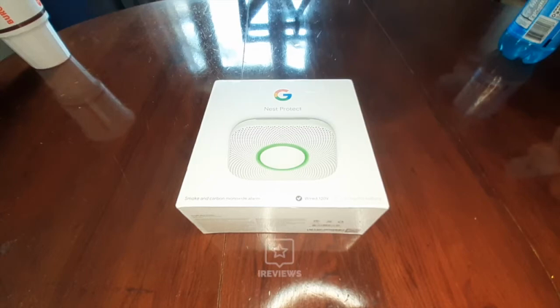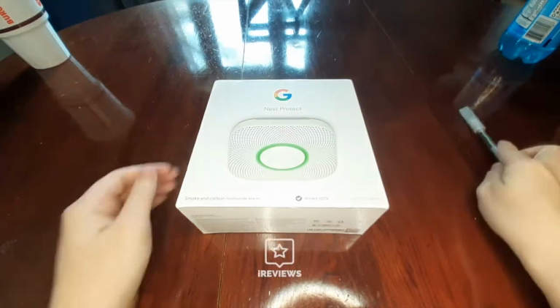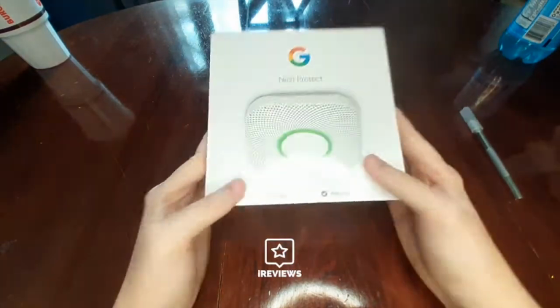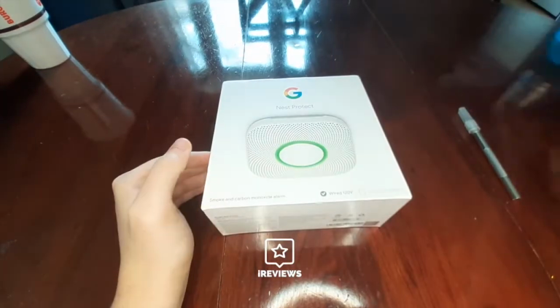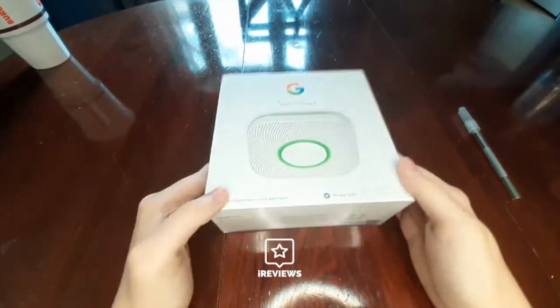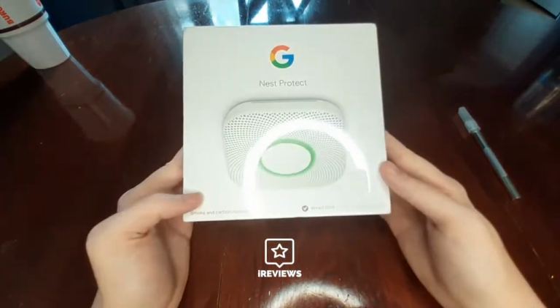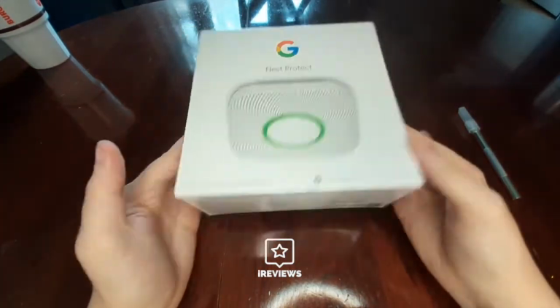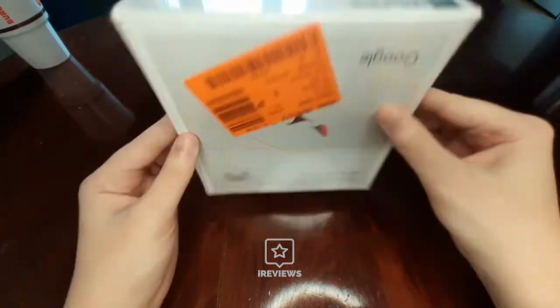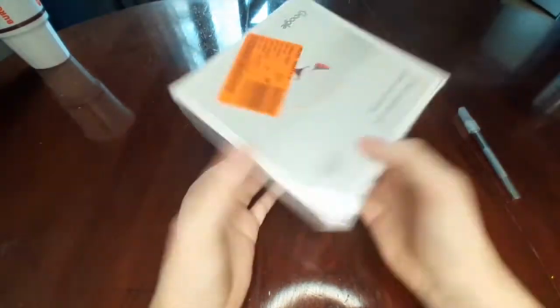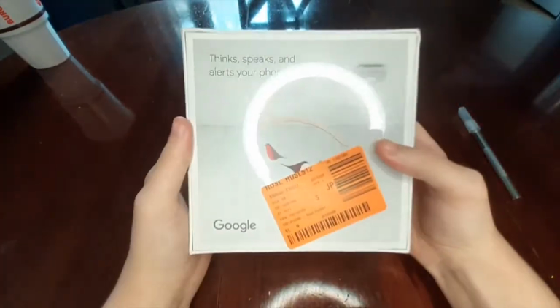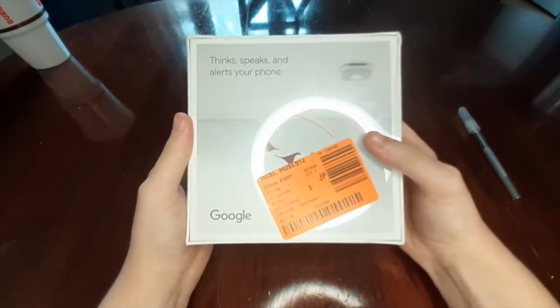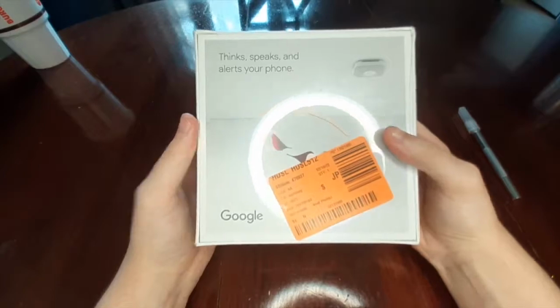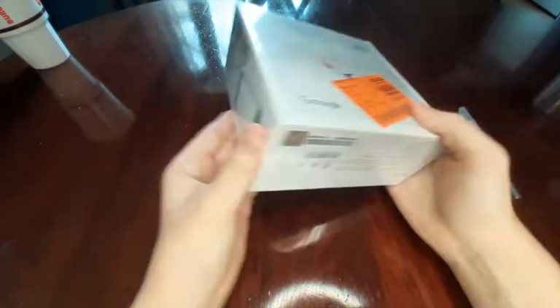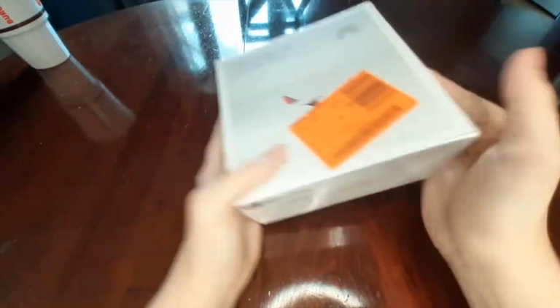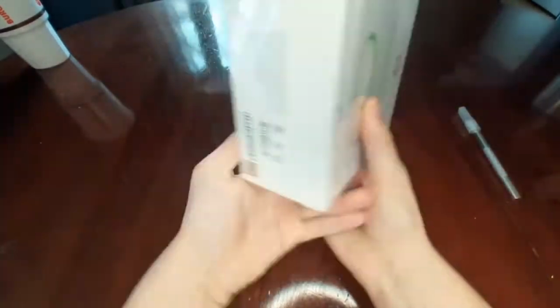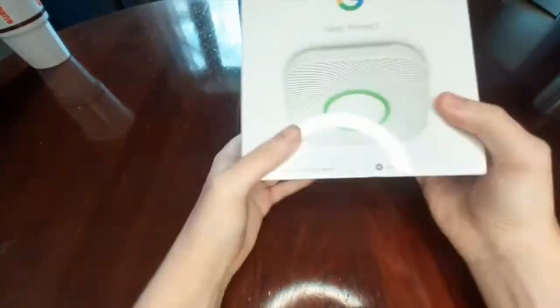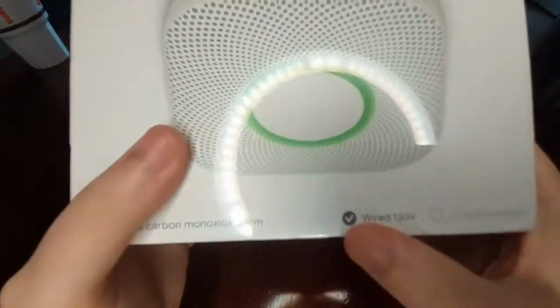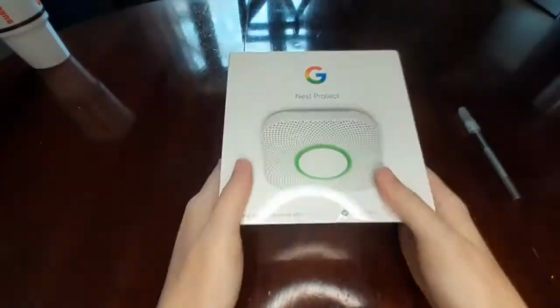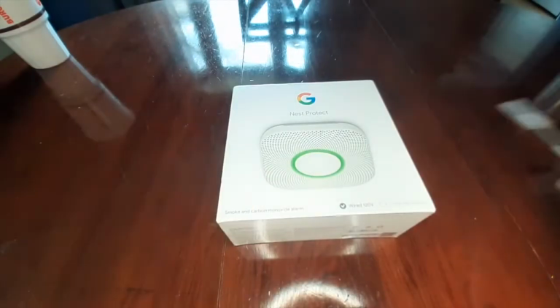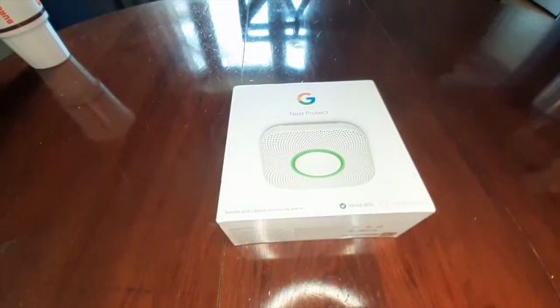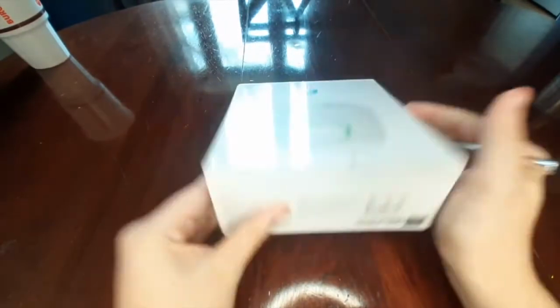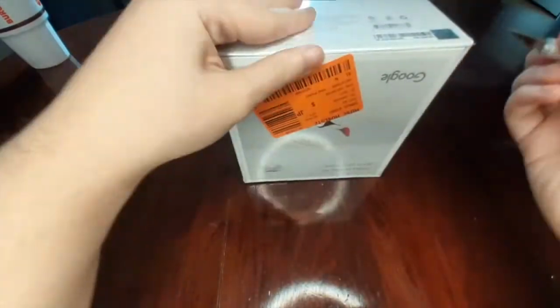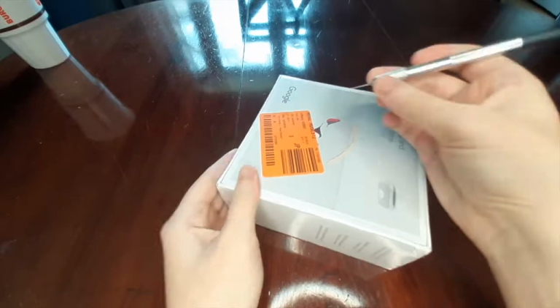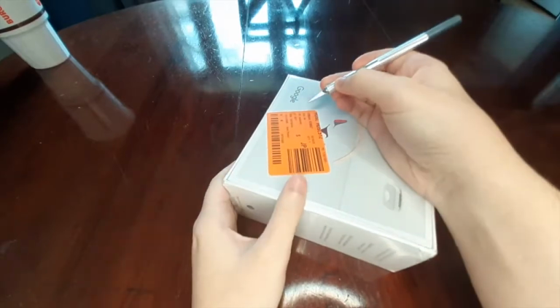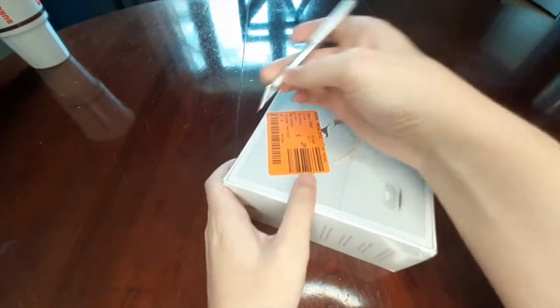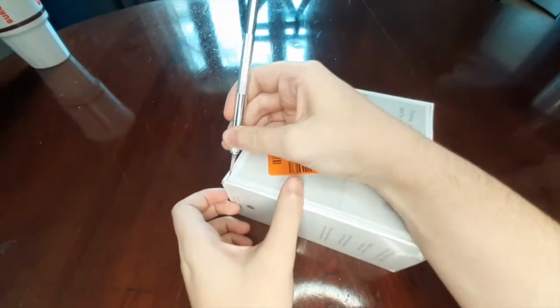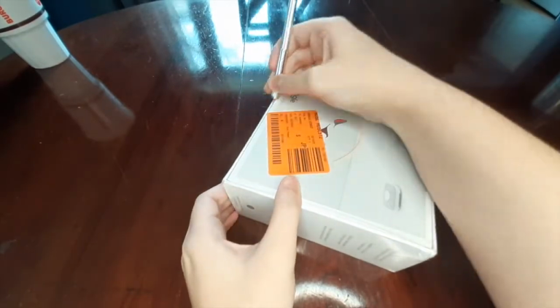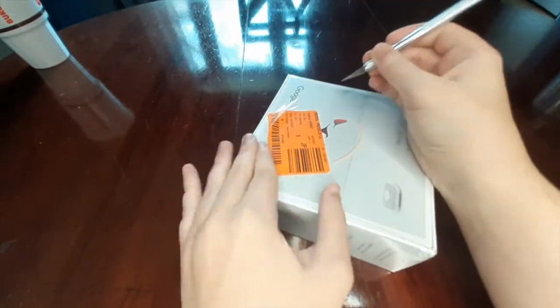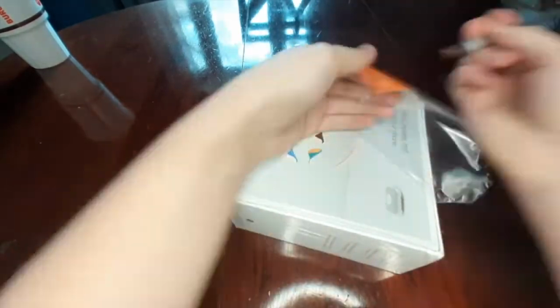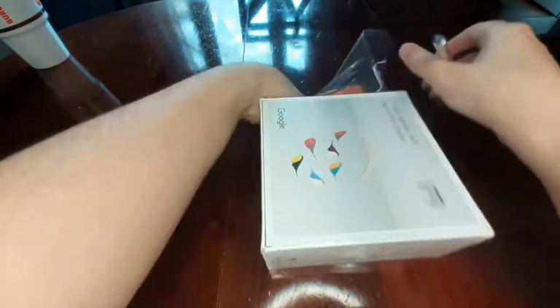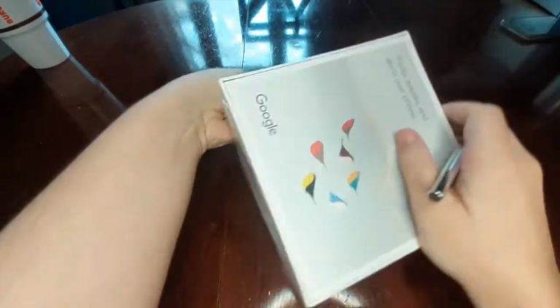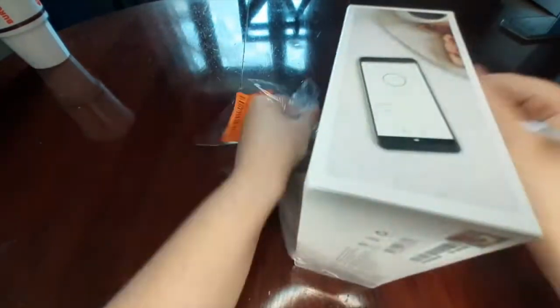Hello, this is Spencer Pines with iReviews, taking a more in-depth look at the Nest 2.0 from Google. This is a carbon monoxide and smoke detector that is connected with the Google Nest and Google Home system.